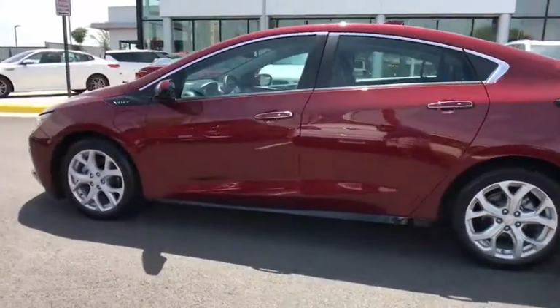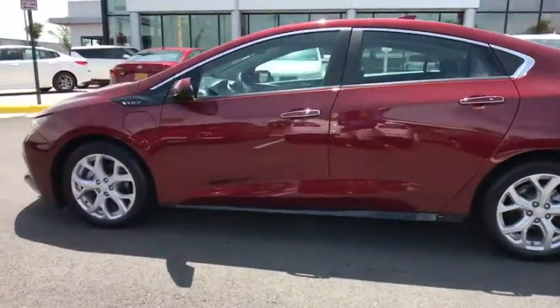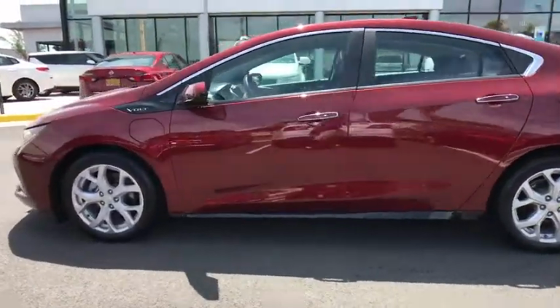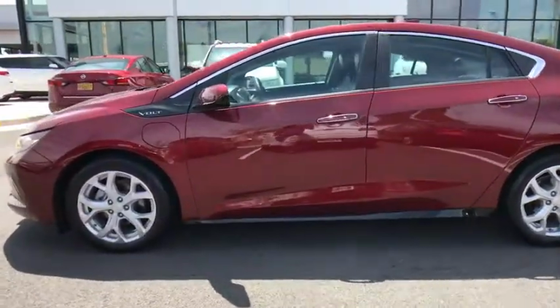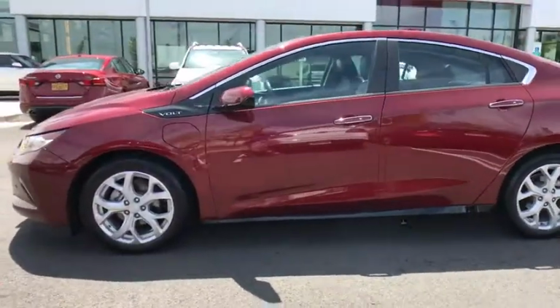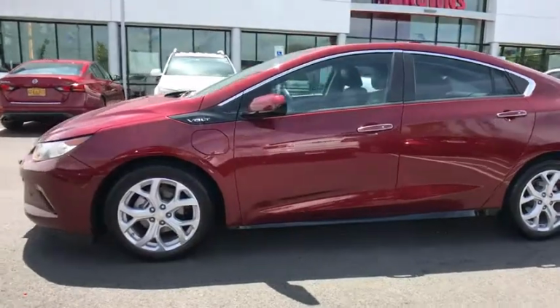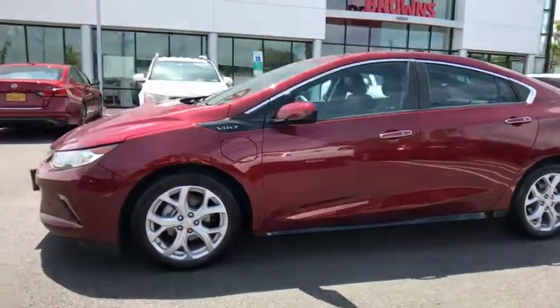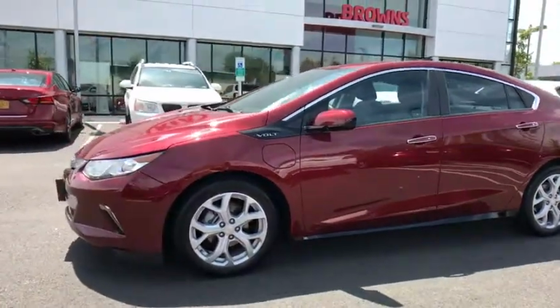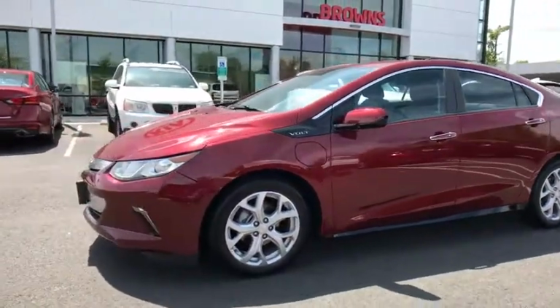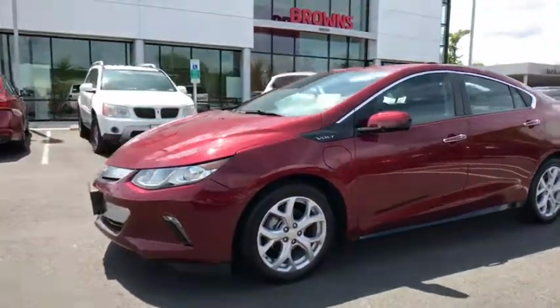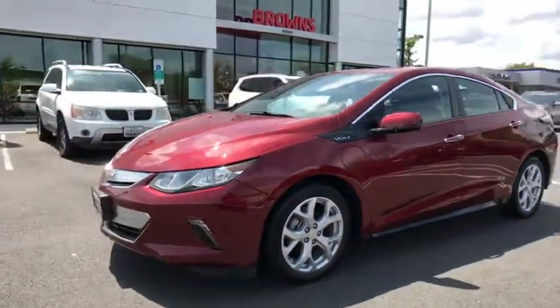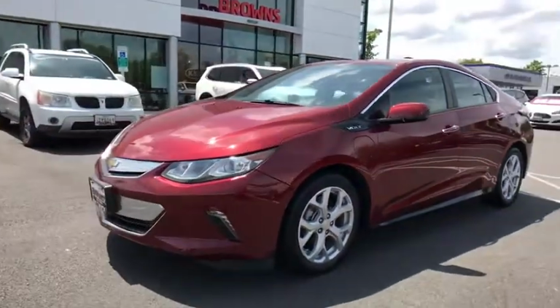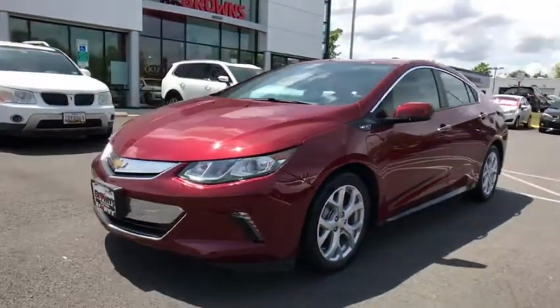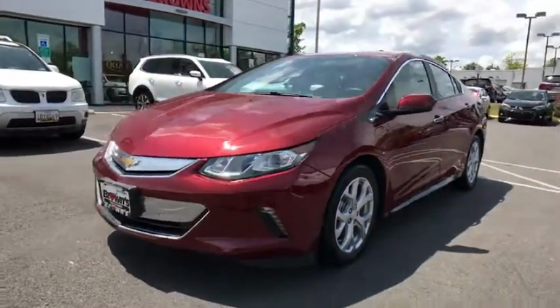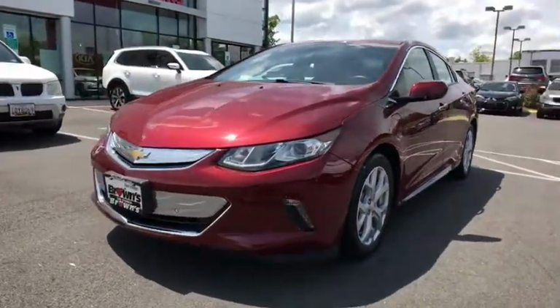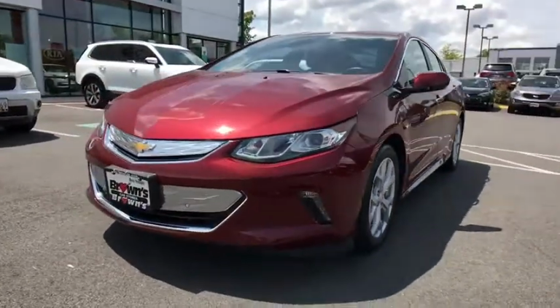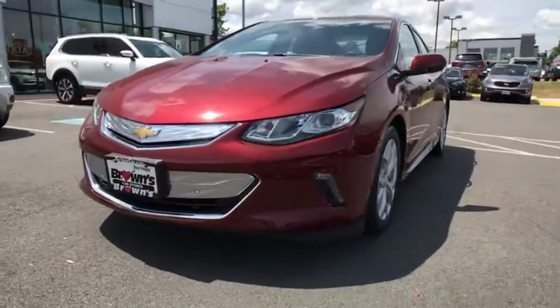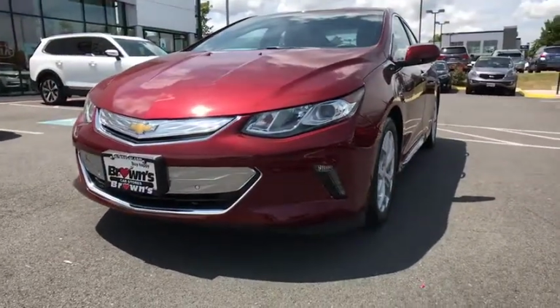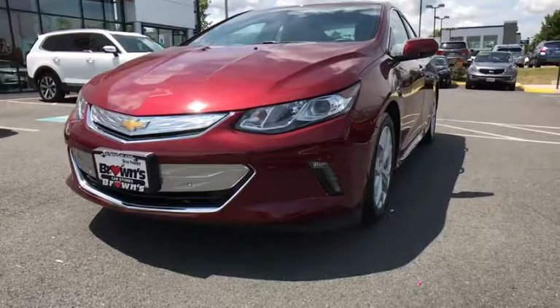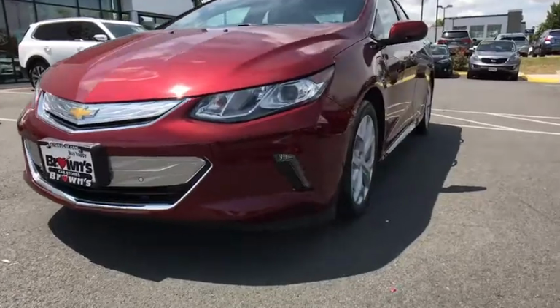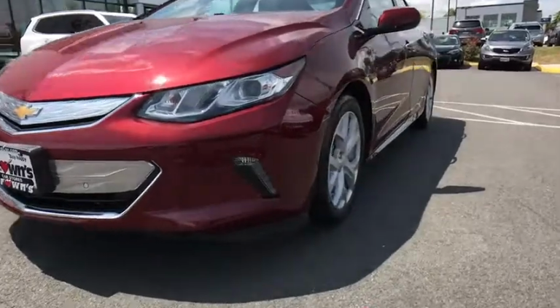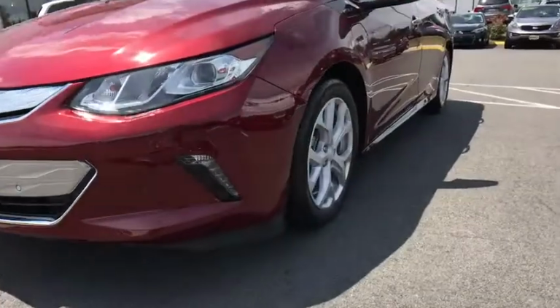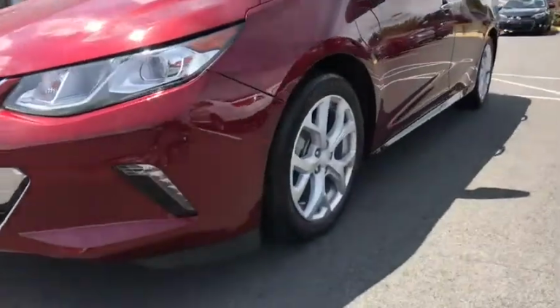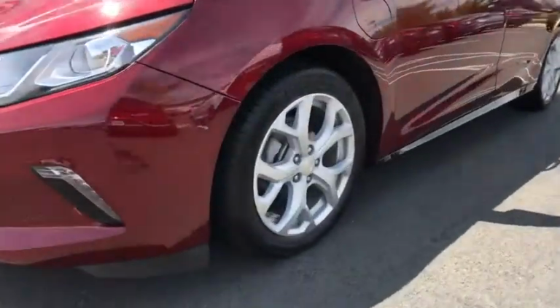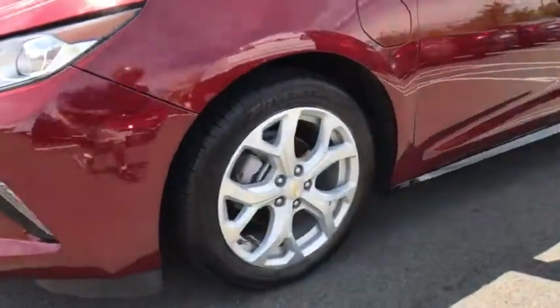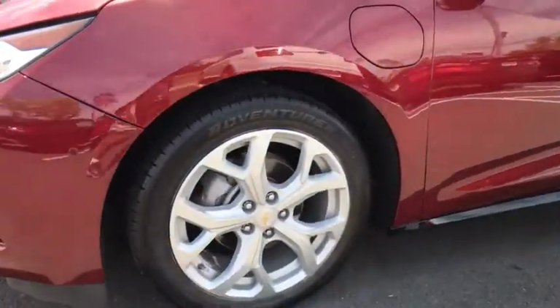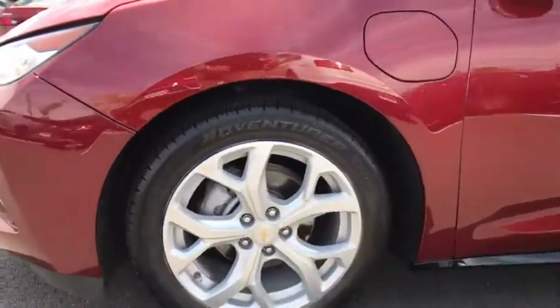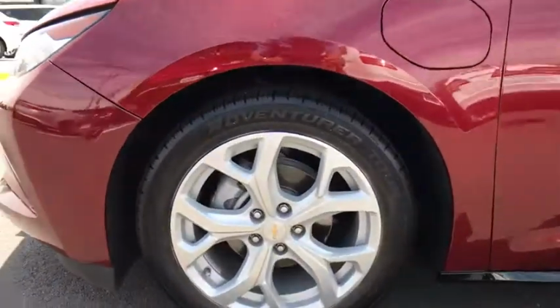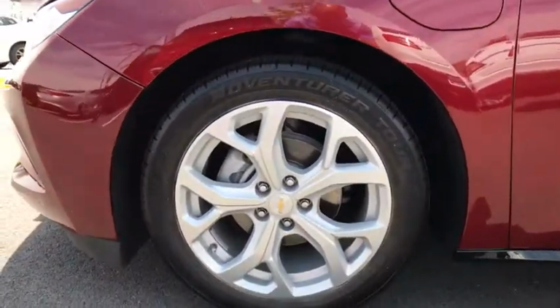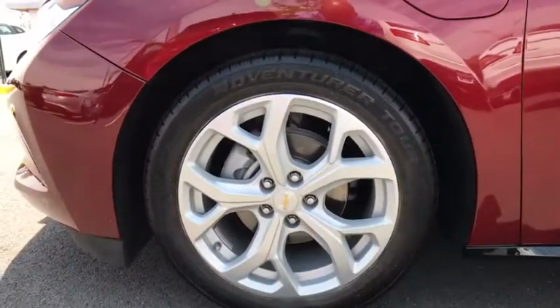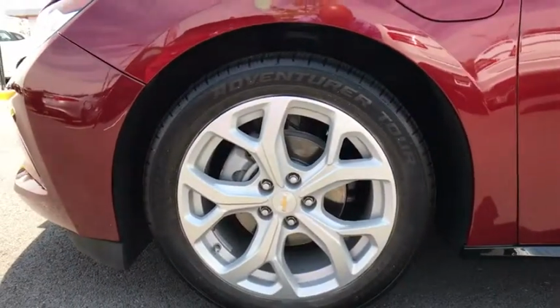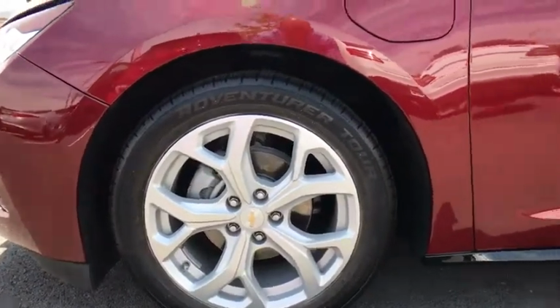Heated front seats, heated steering wheel, power windows, rear window defroster, security system, panic alarm, Sirius satellite radio, overhead console, remote keyless entry, brake assist.